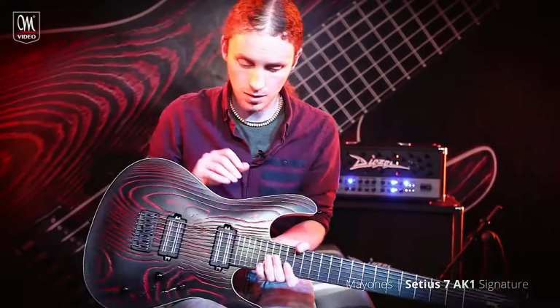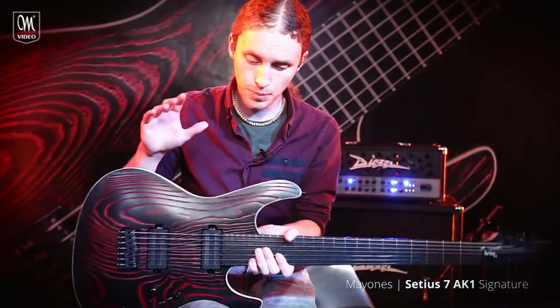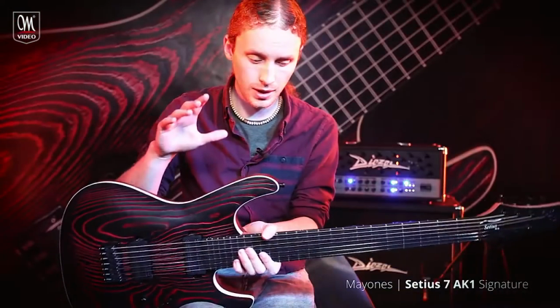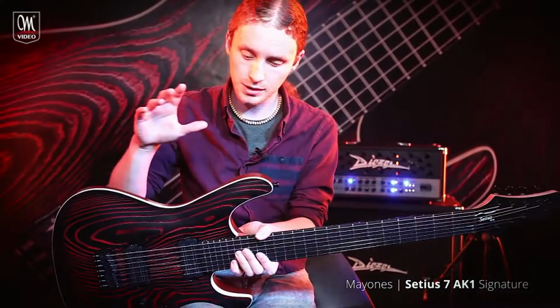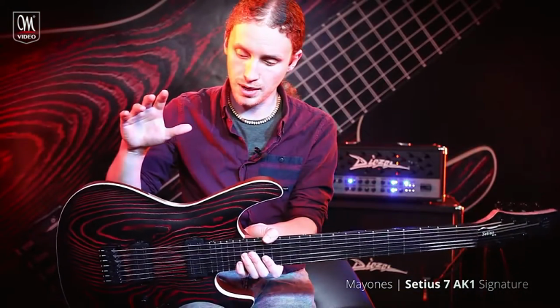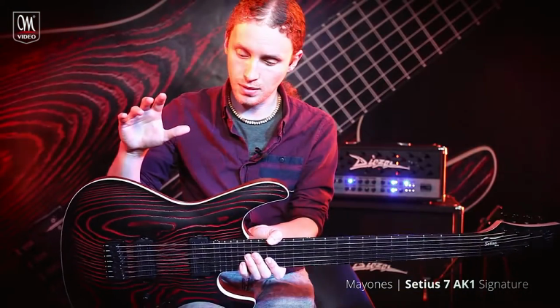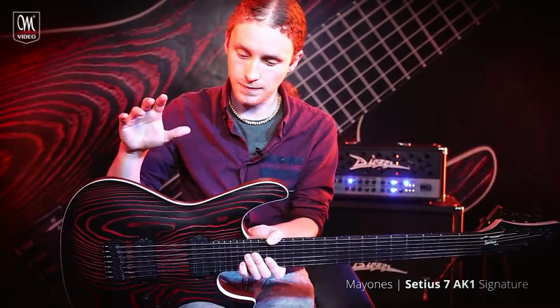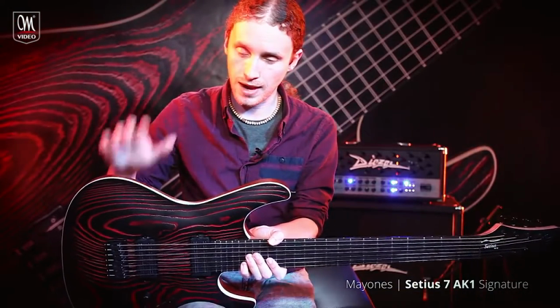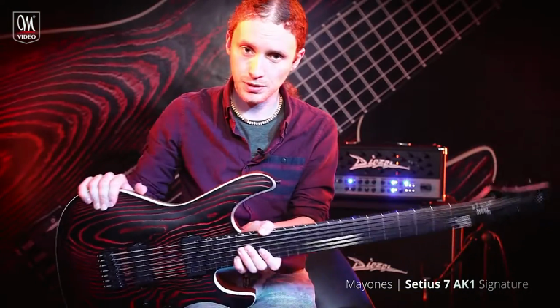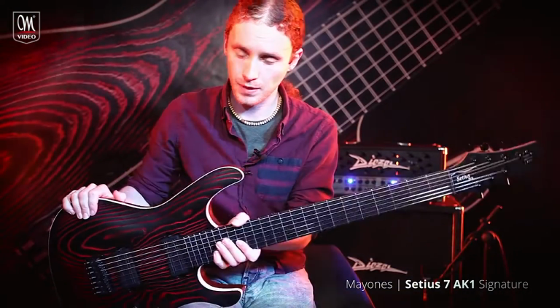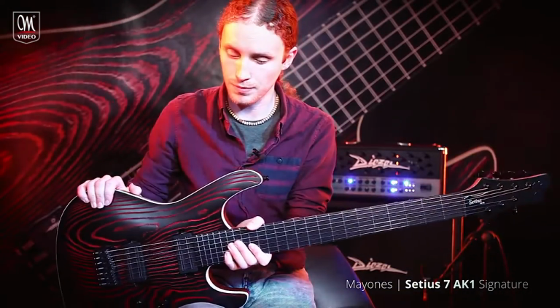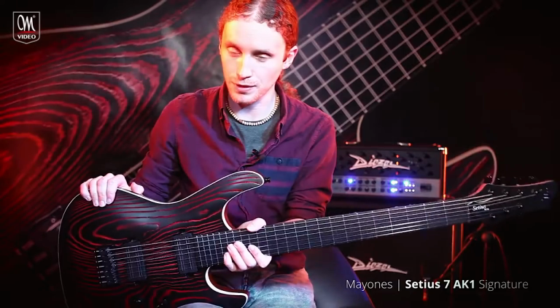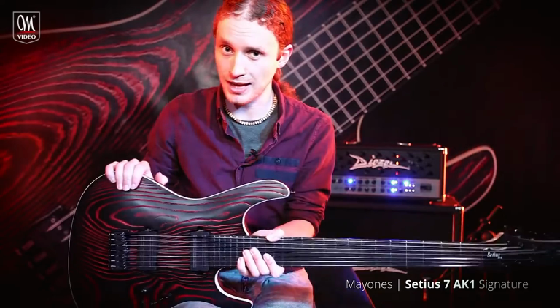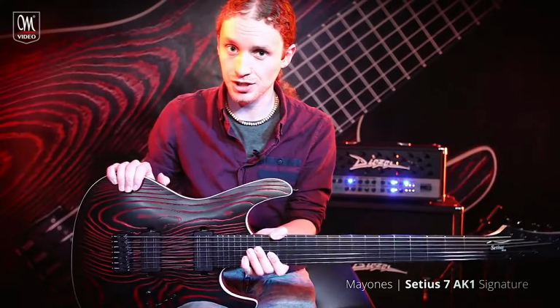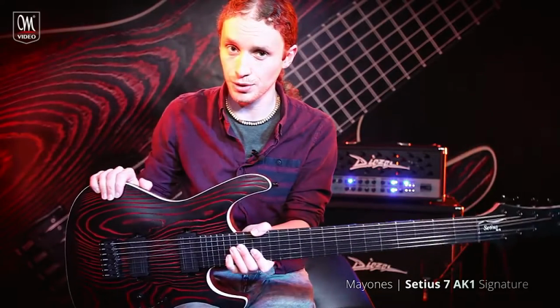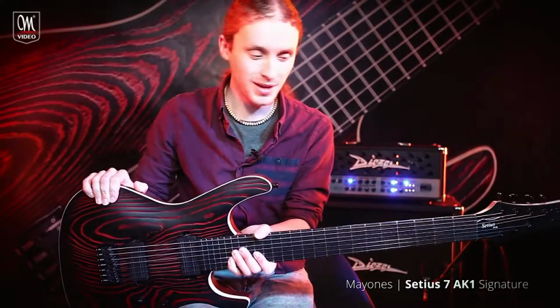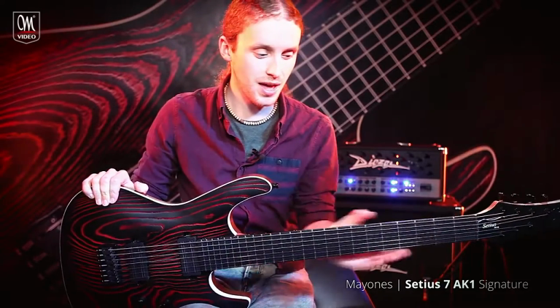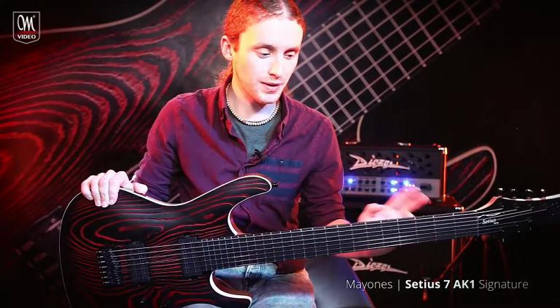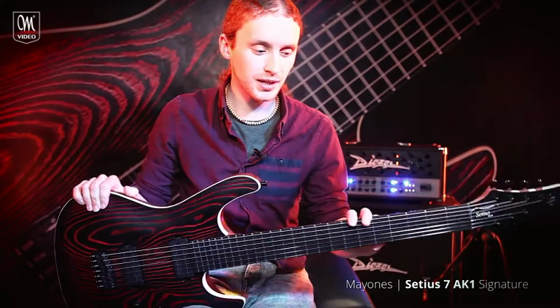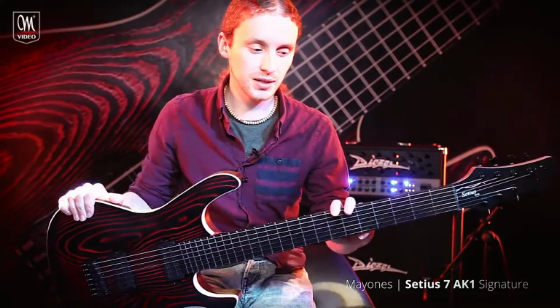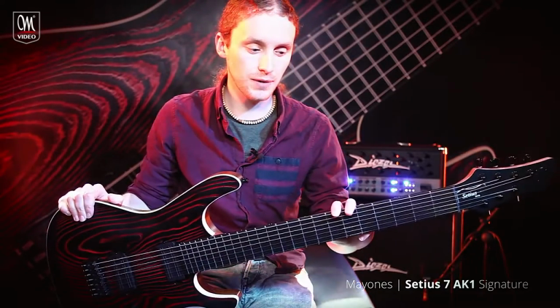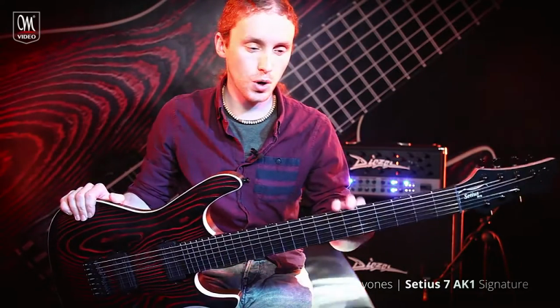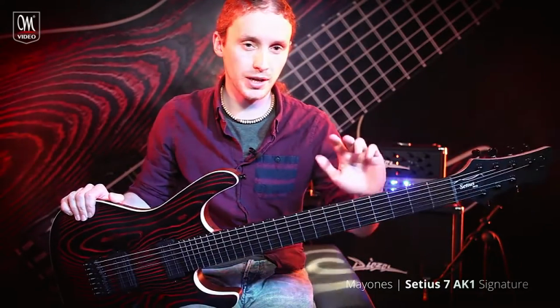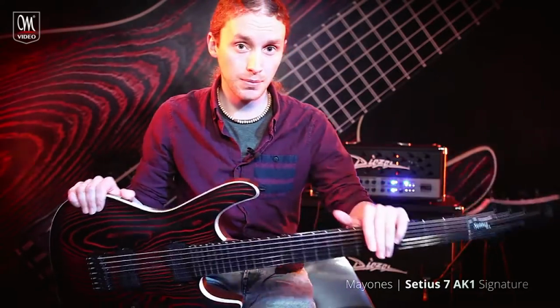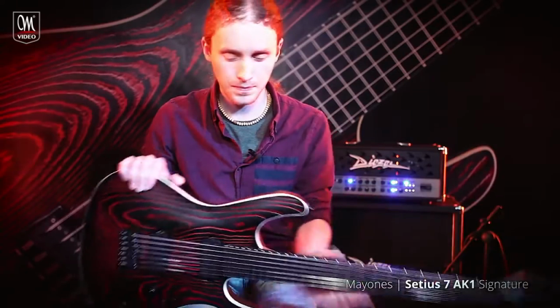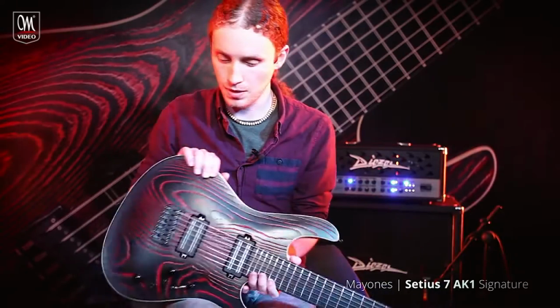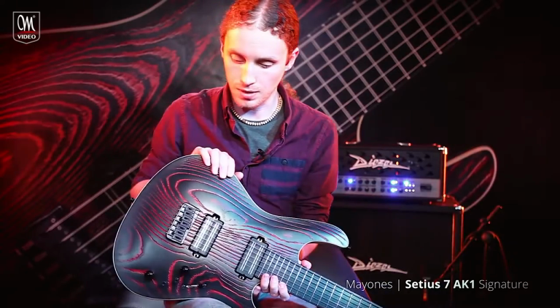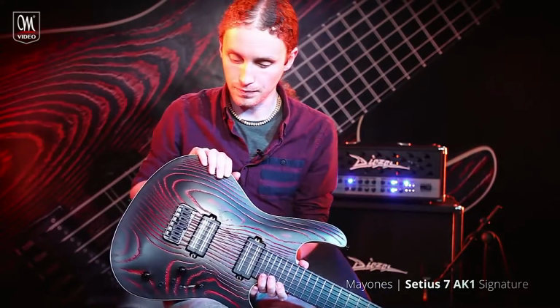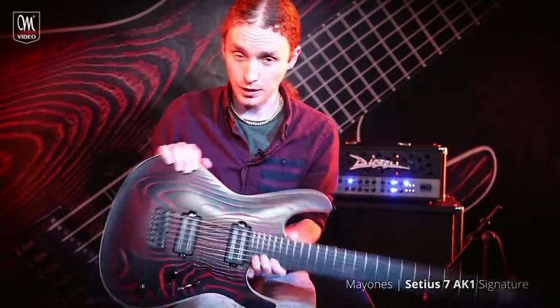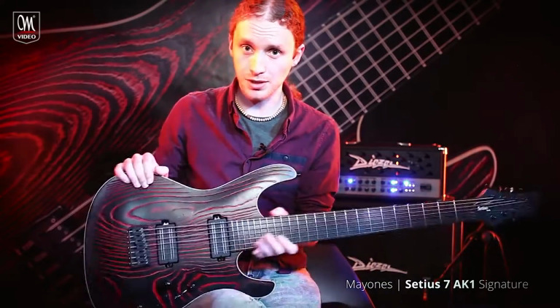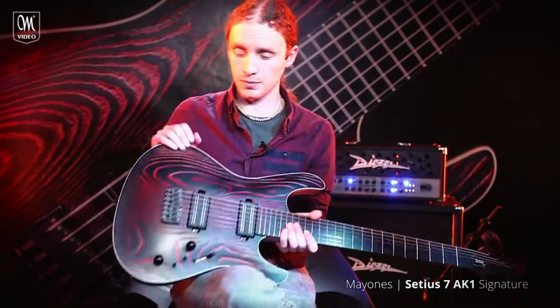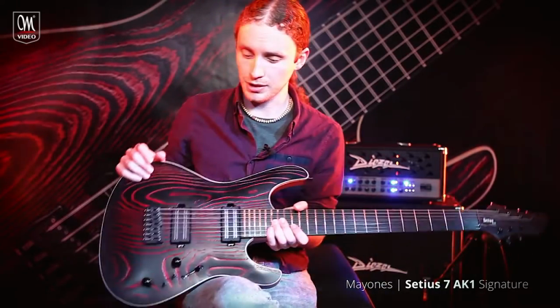The body is made of ashwood, the front is ash T.W., and the neck is made from mahogany and maple. I love that combination, it's a great time.